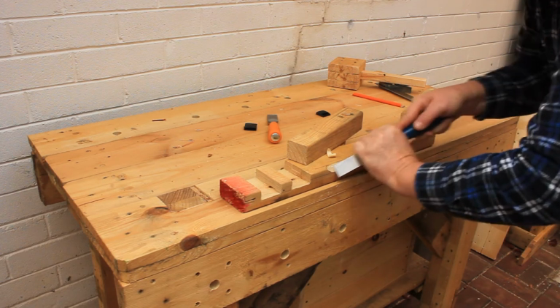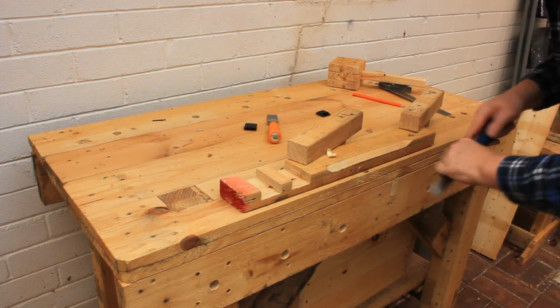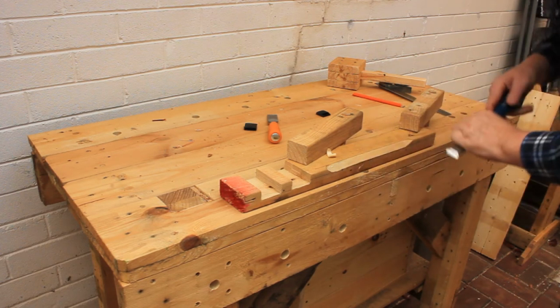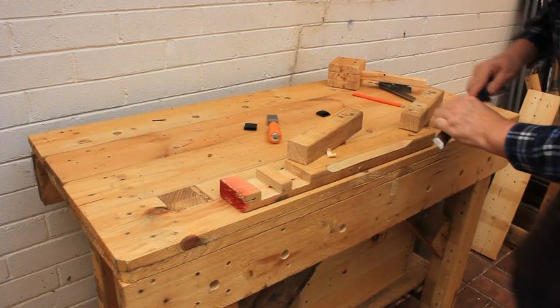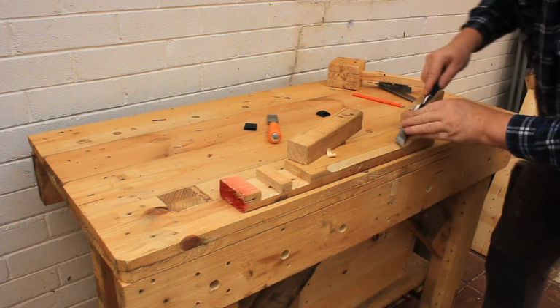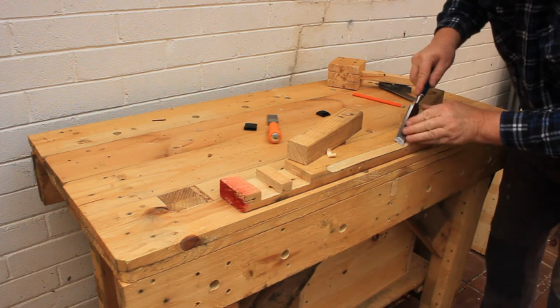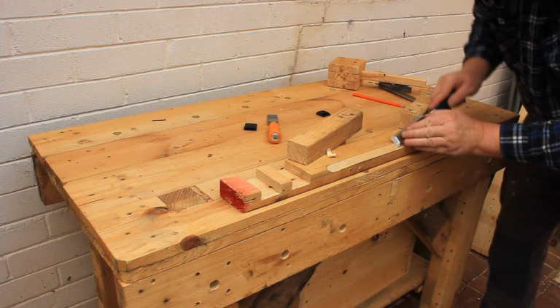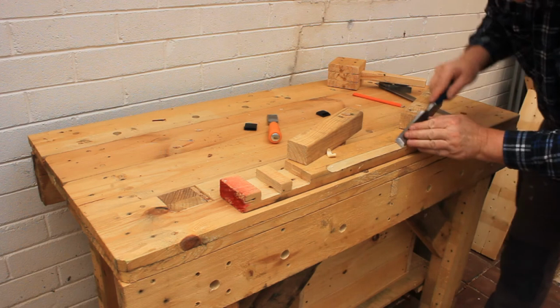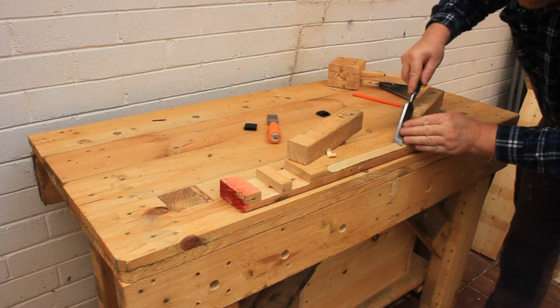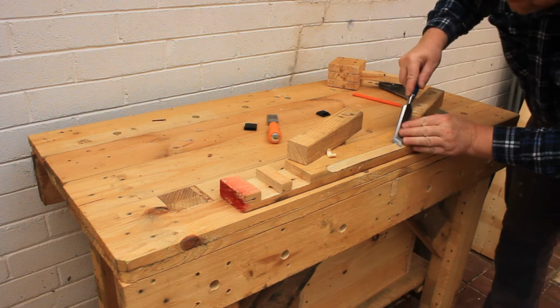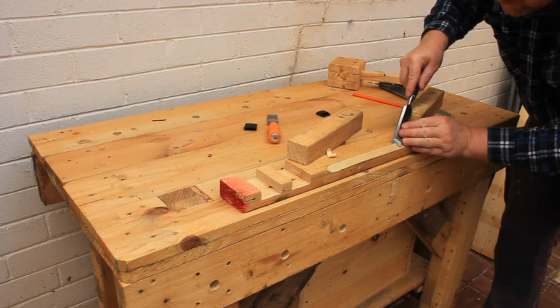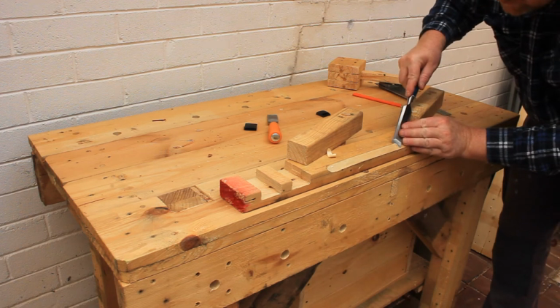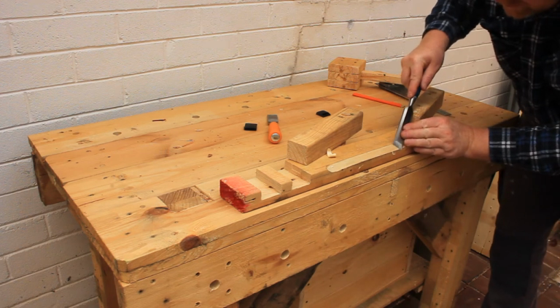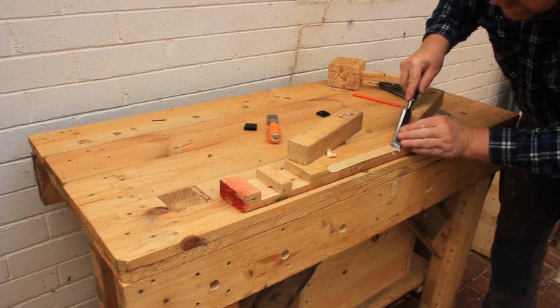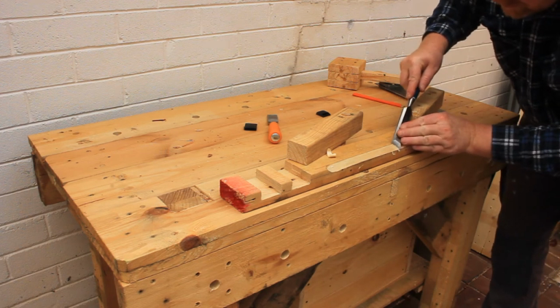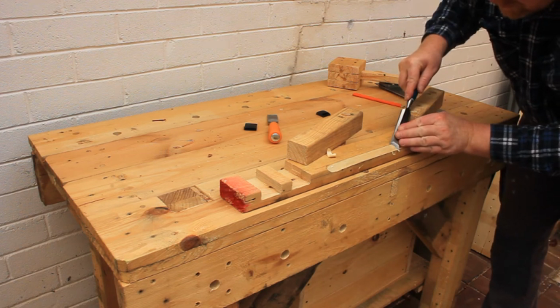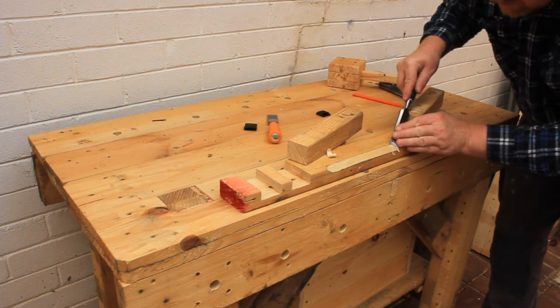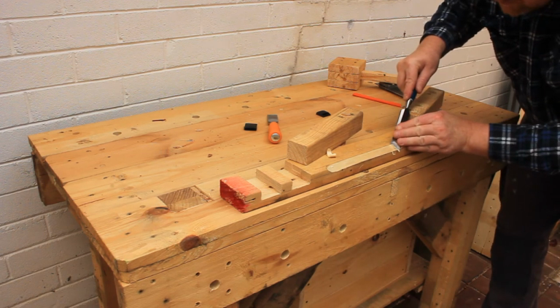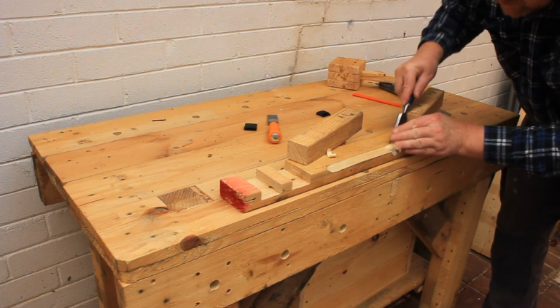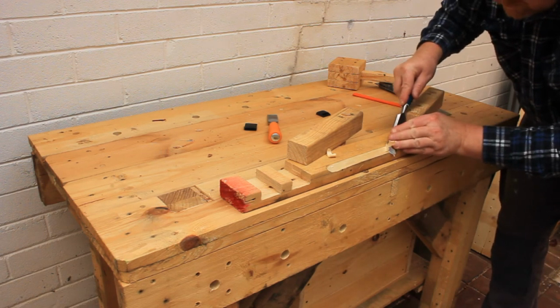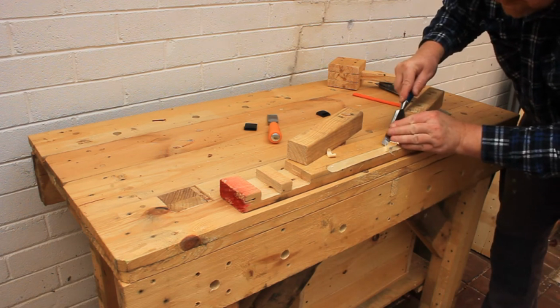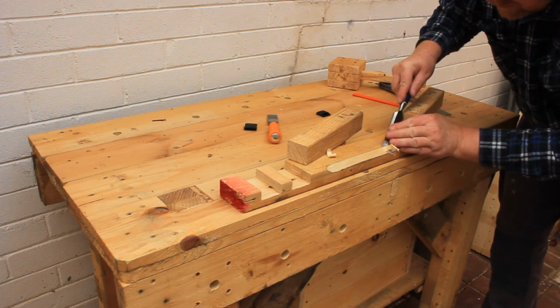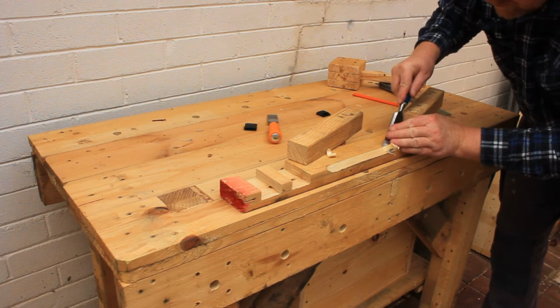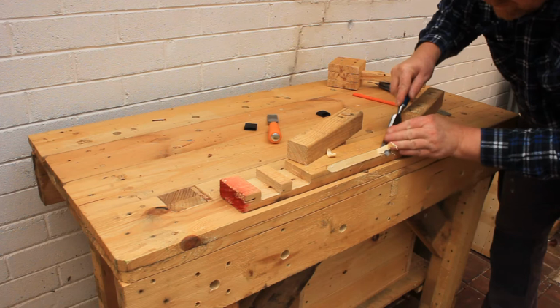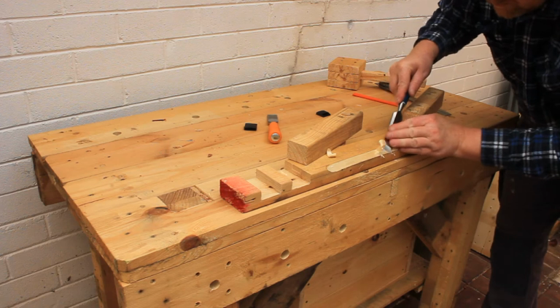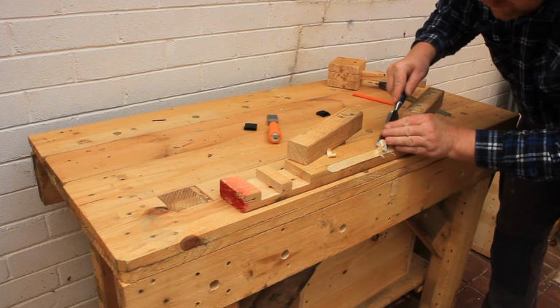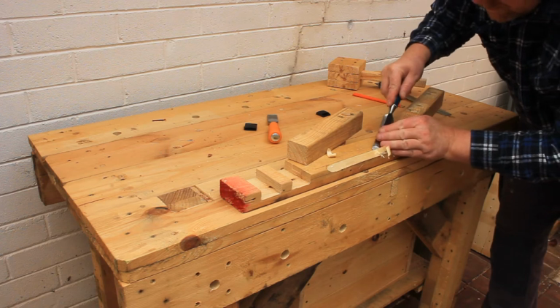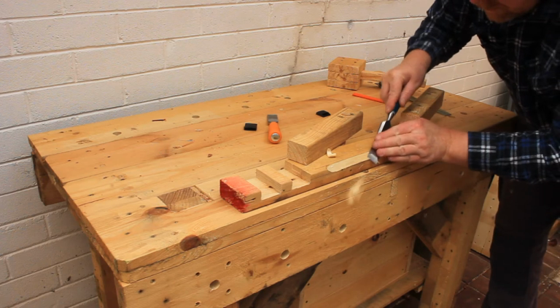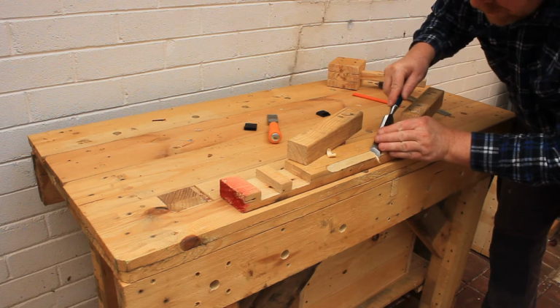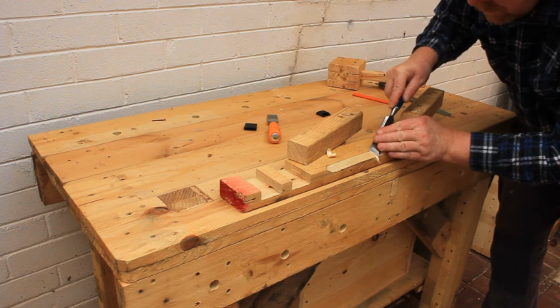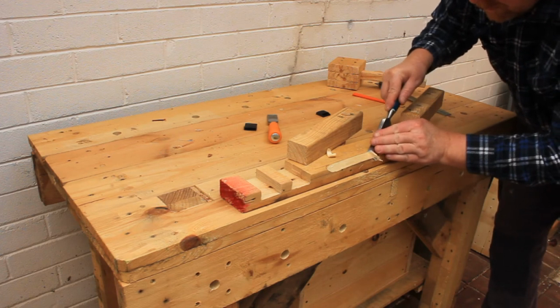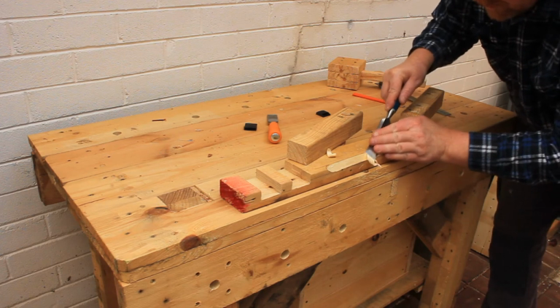I'm now turning the chisel over and using it bevel up to flatten the base of the cut. I'm using a paring cut diagonally across the grain to slice the wood.